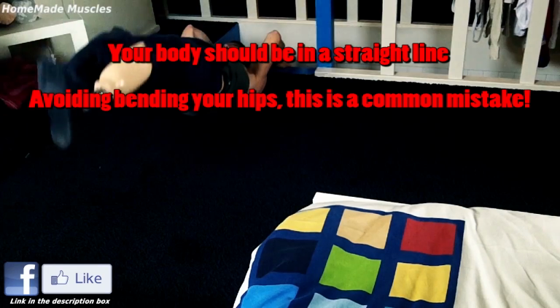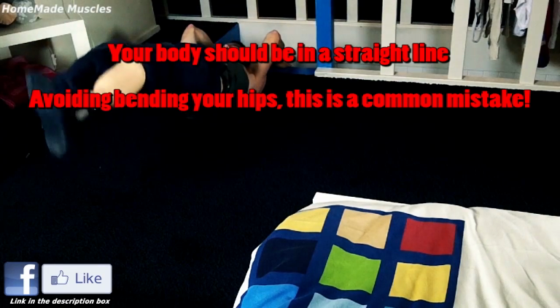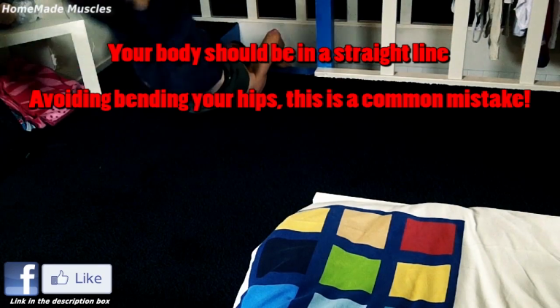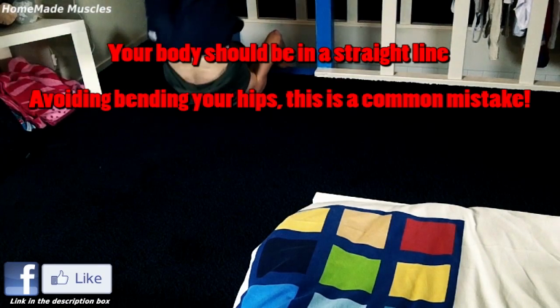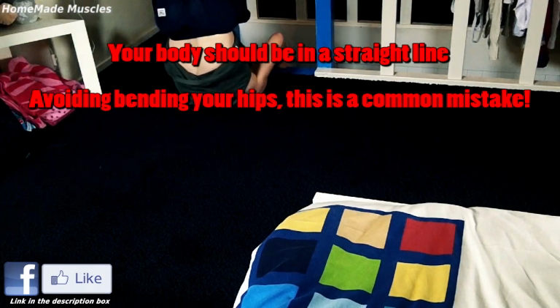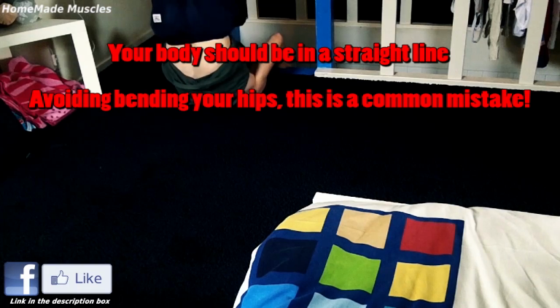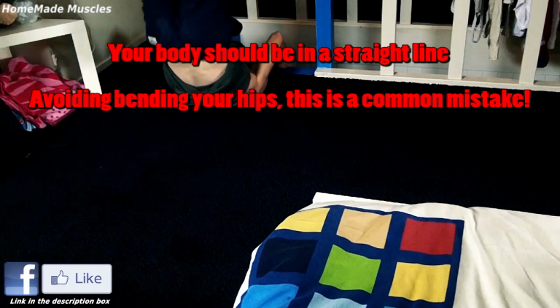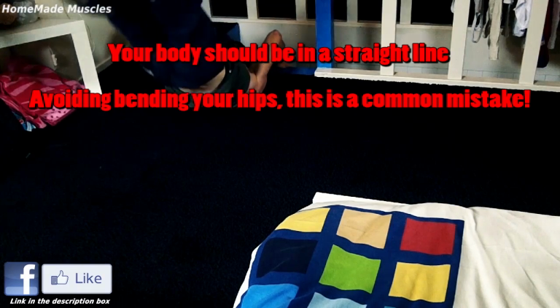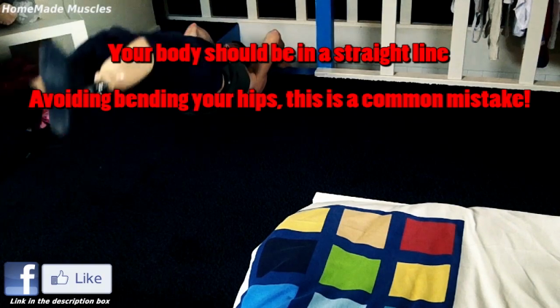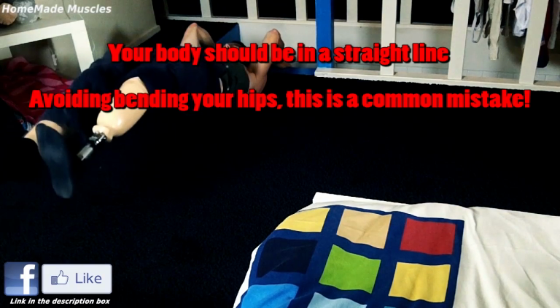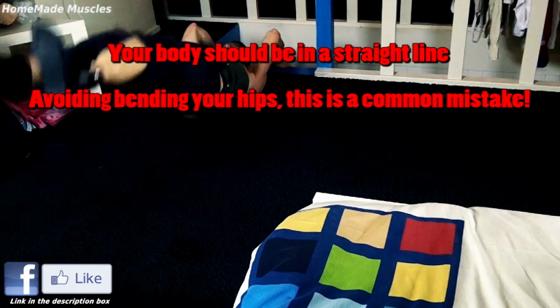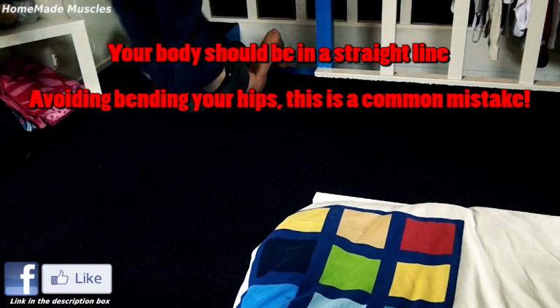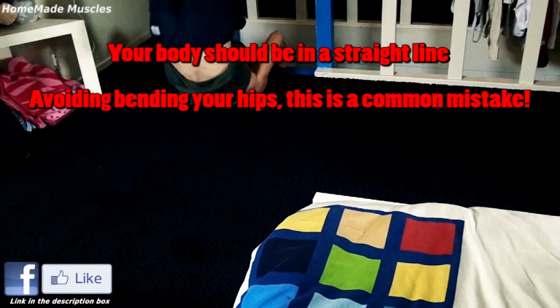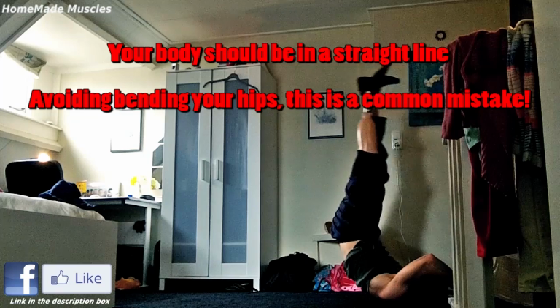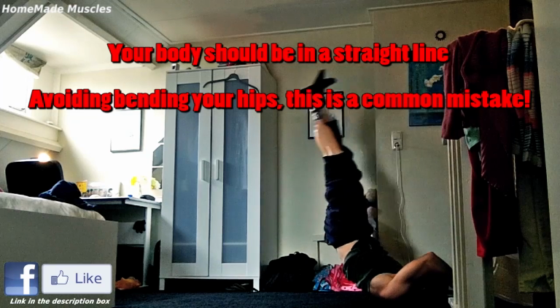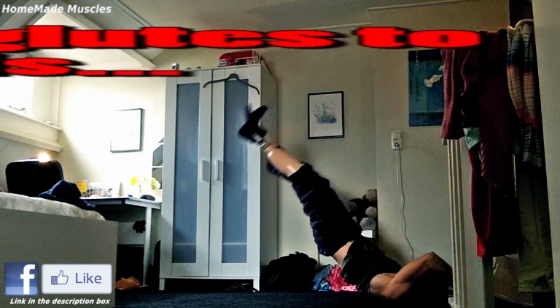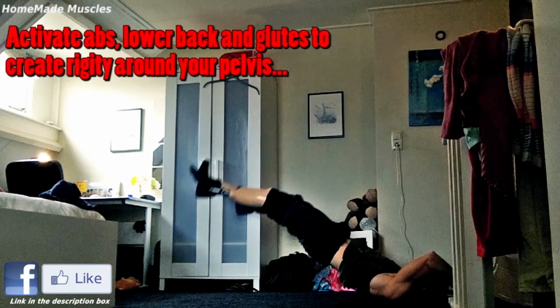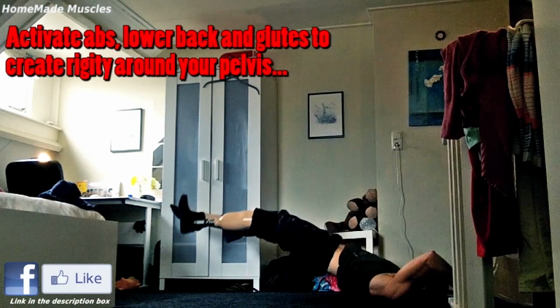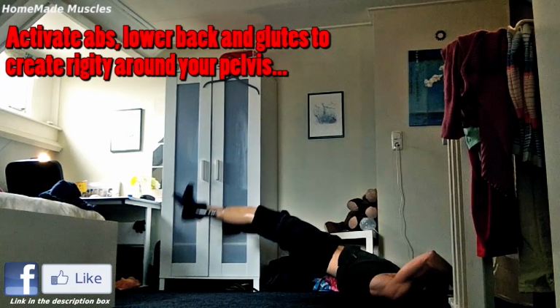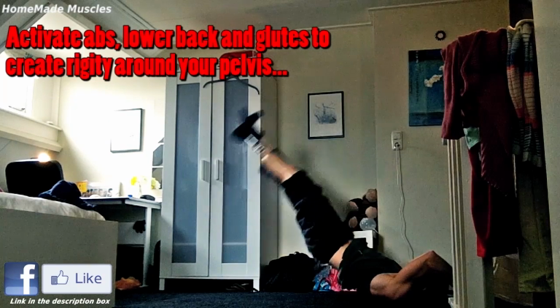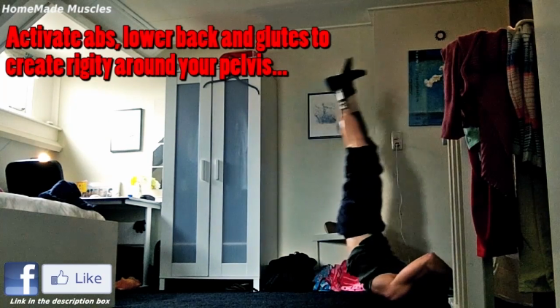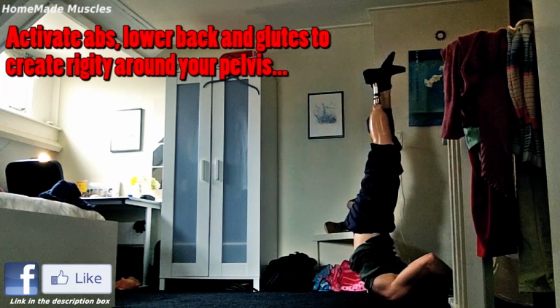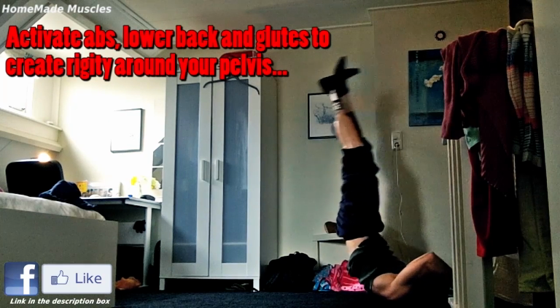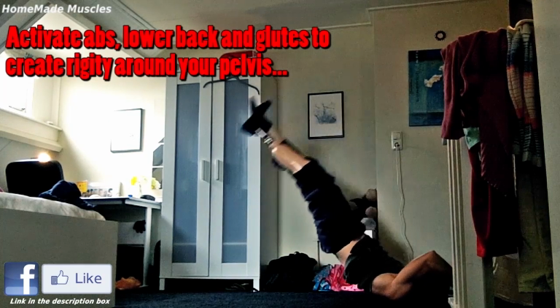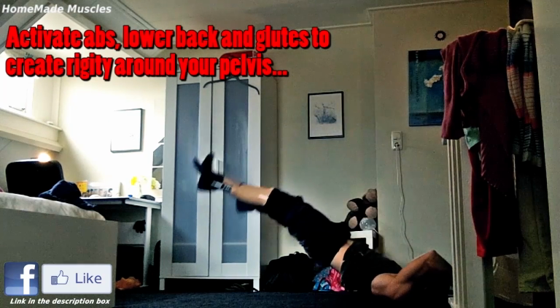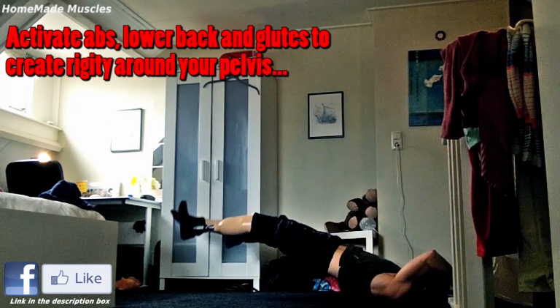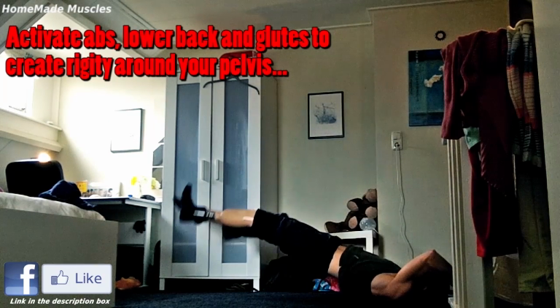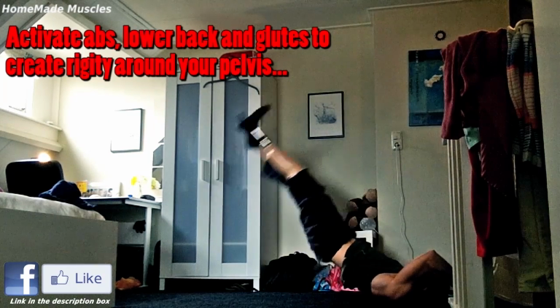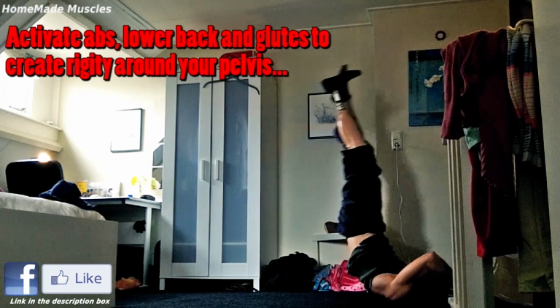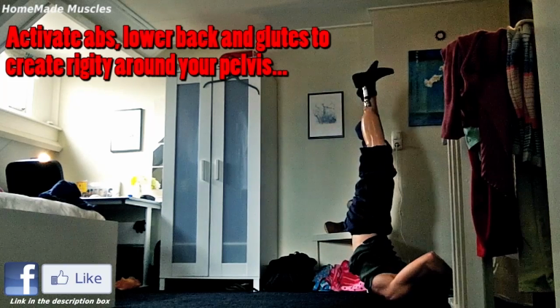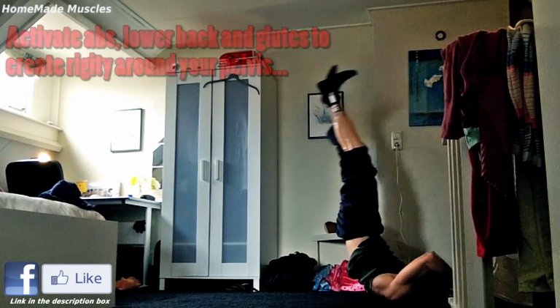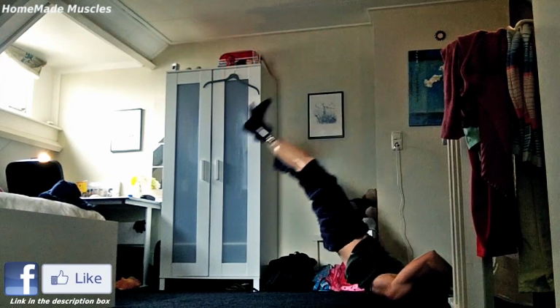Basically your whole core should be turned on in order to provide stability, including your glutes. So keep all your abs tight. Activate your lower back and brace your glutes in order to control the movement.